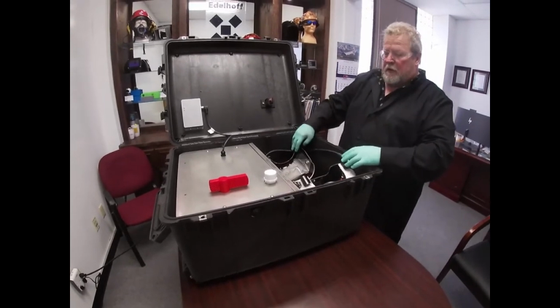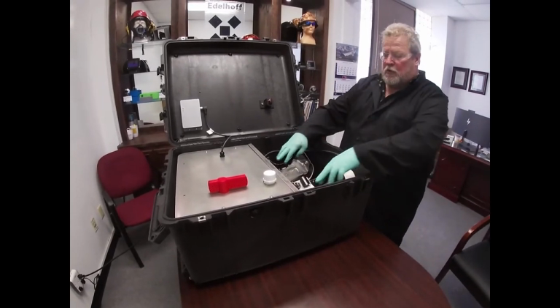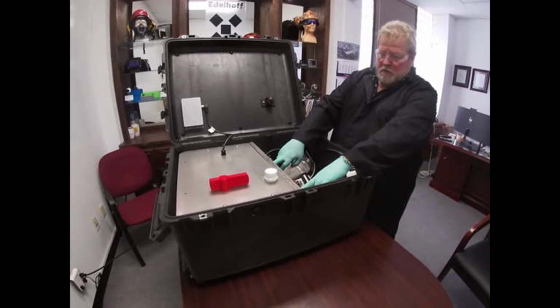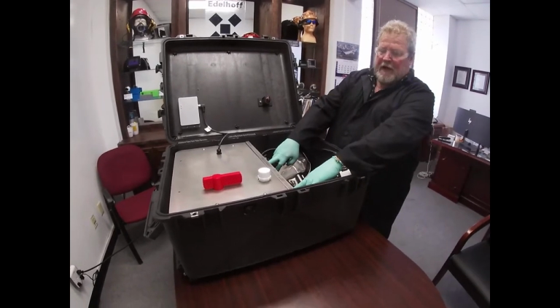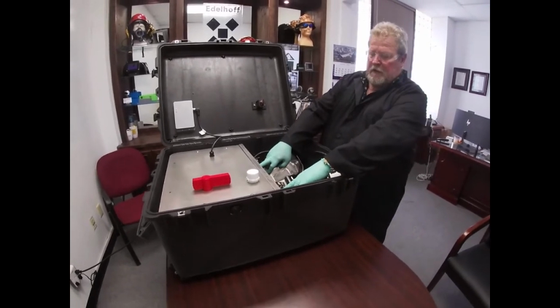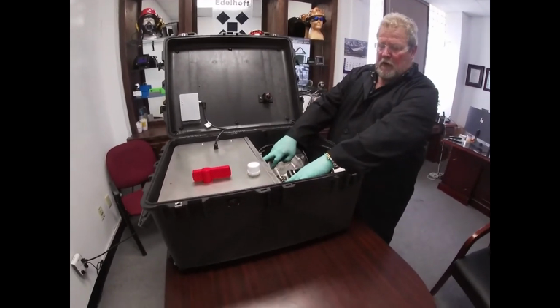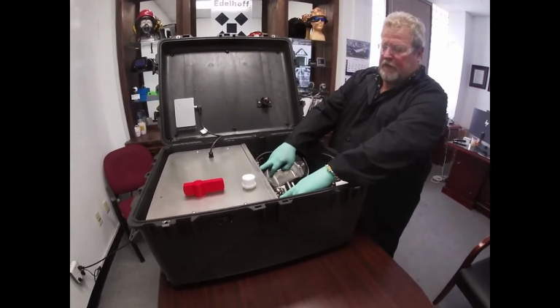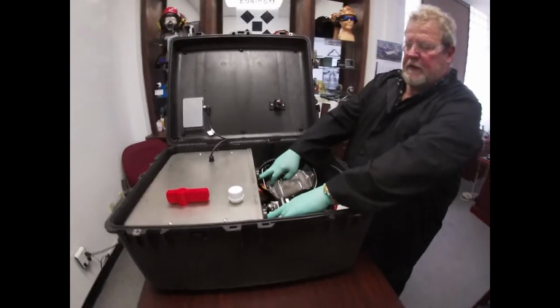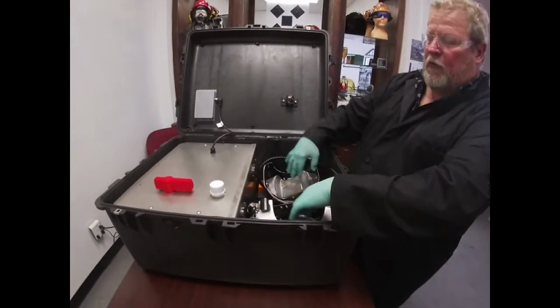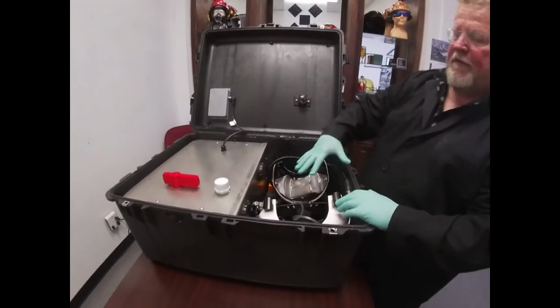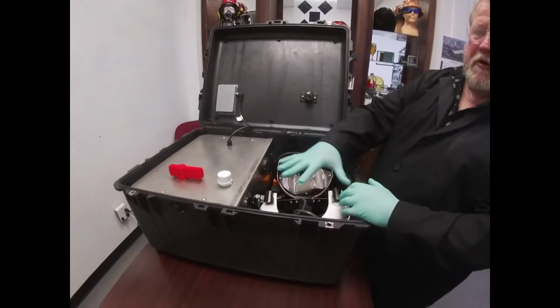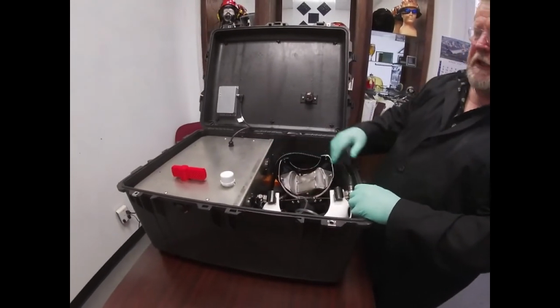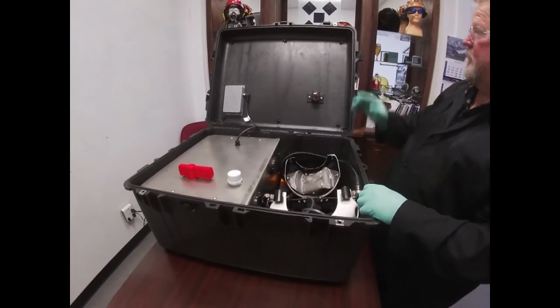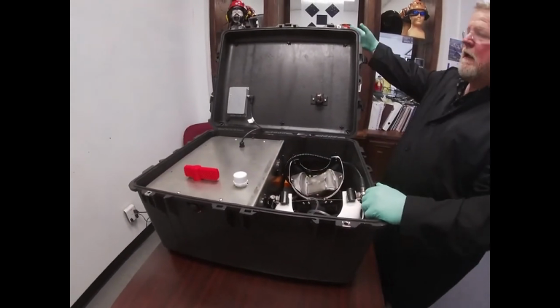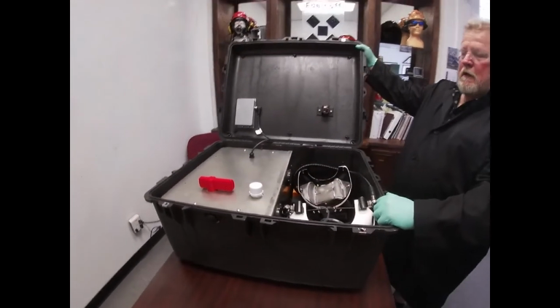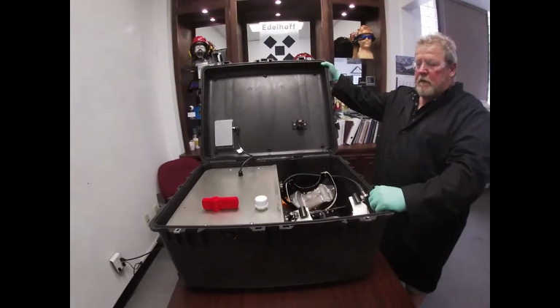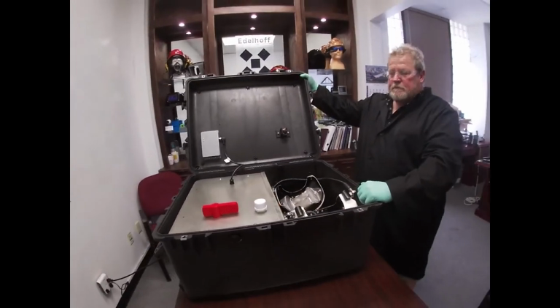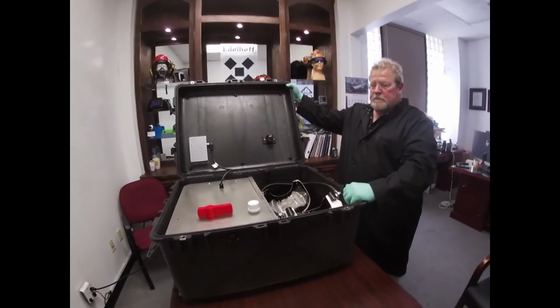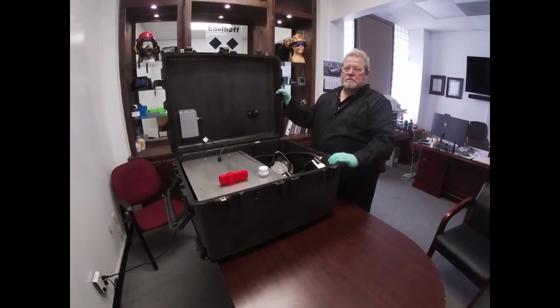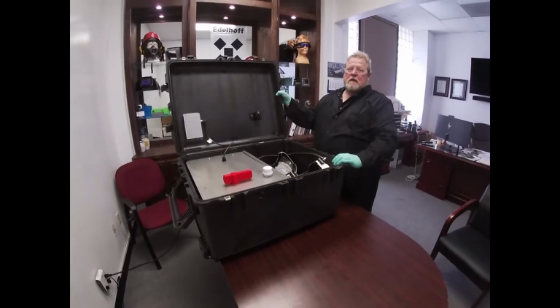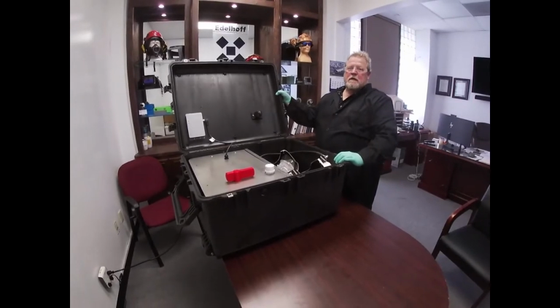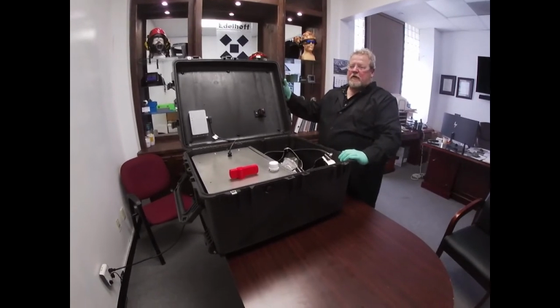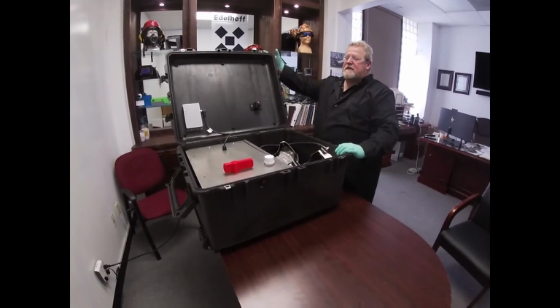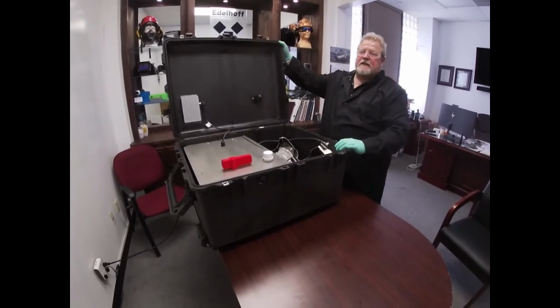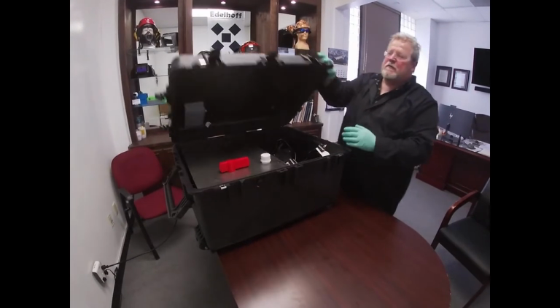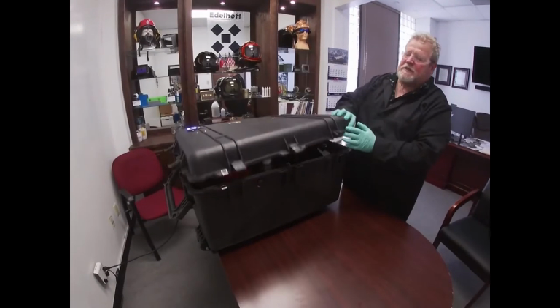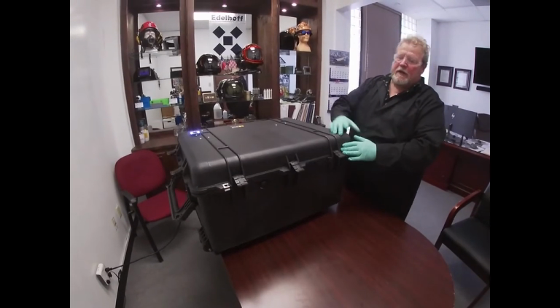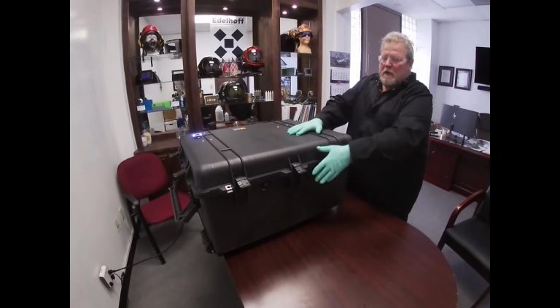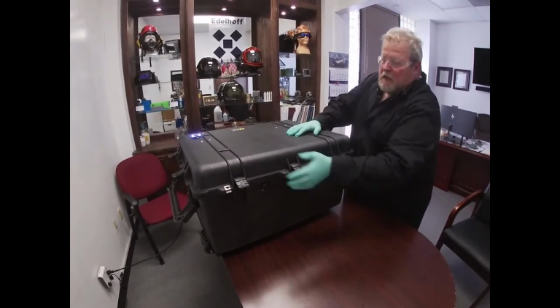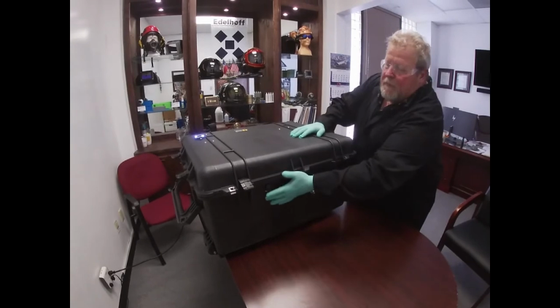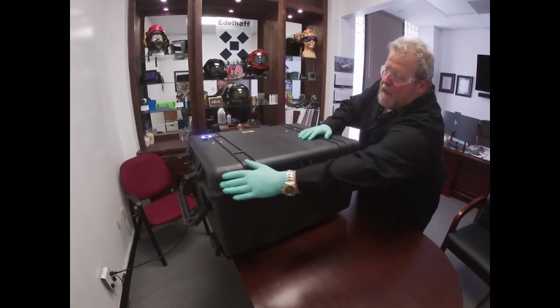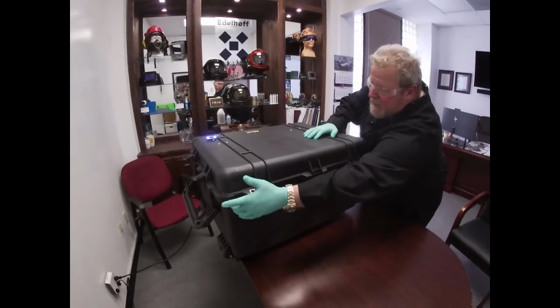There are two valves here, our outlets, that also will send a vapor and do all the cleaning. To start the process of sanitizing we close down the lid, close up and lock the container.